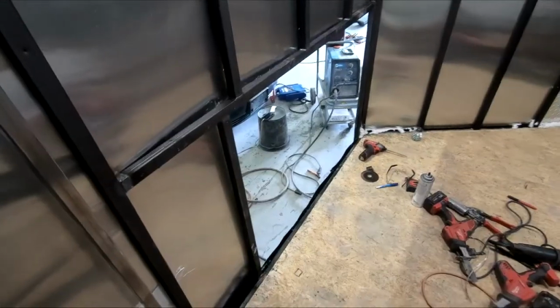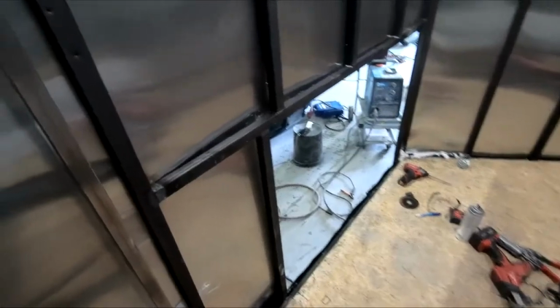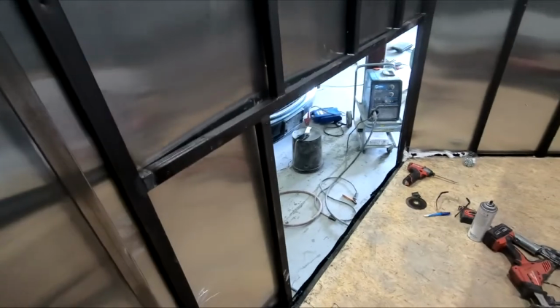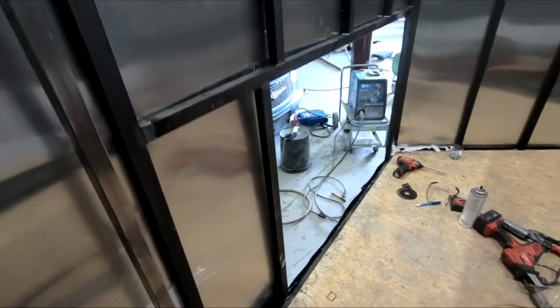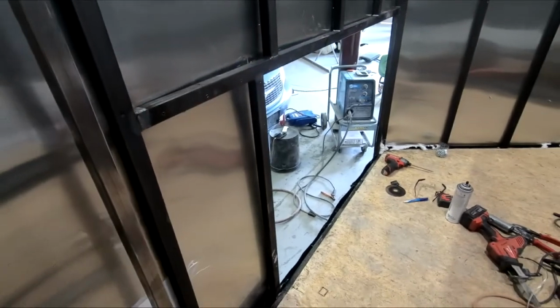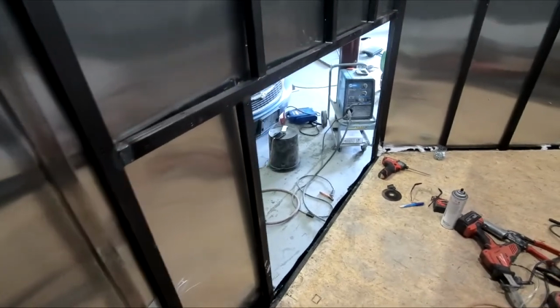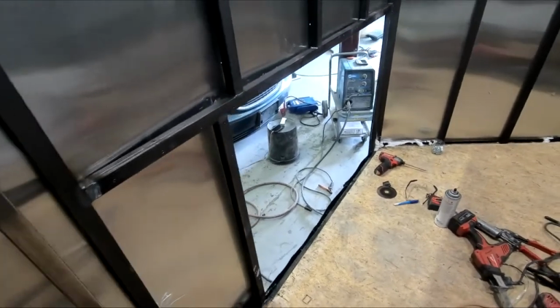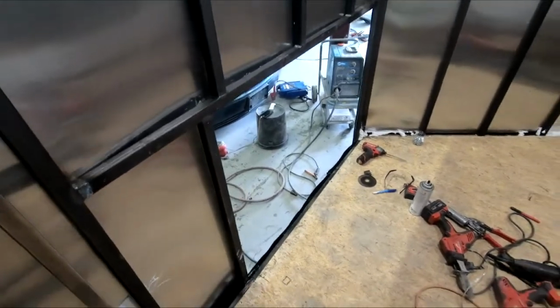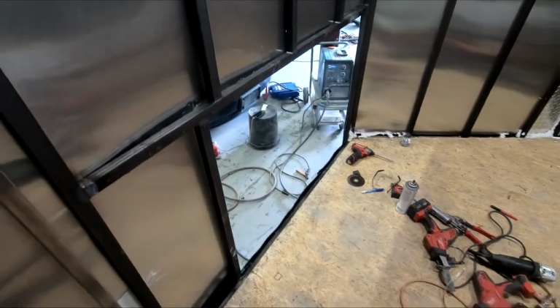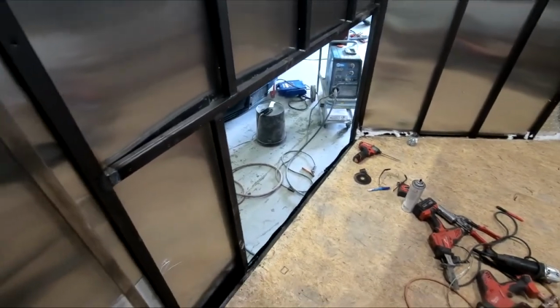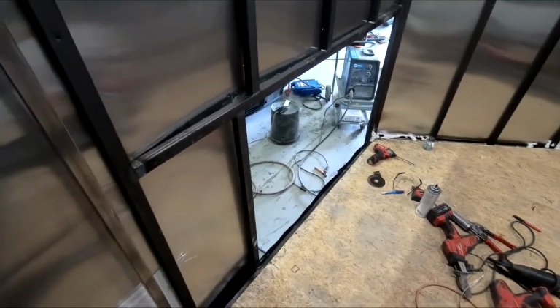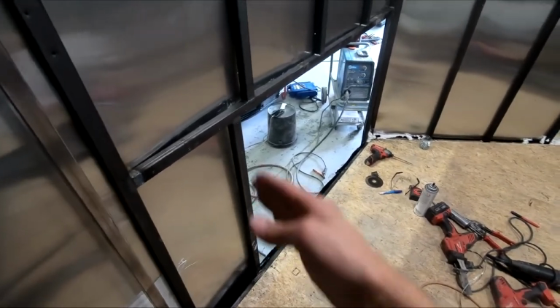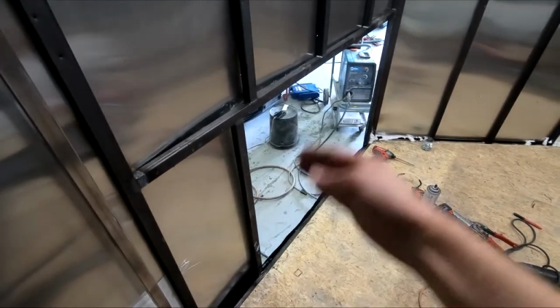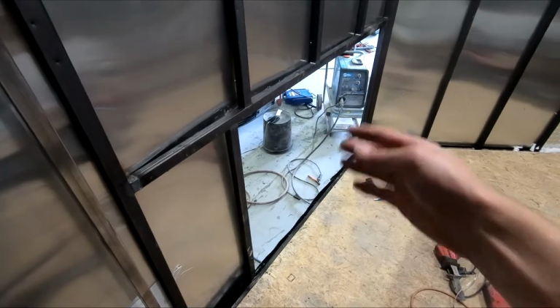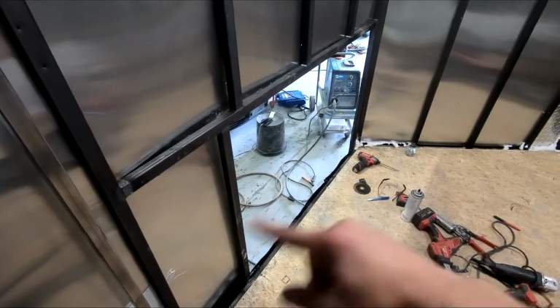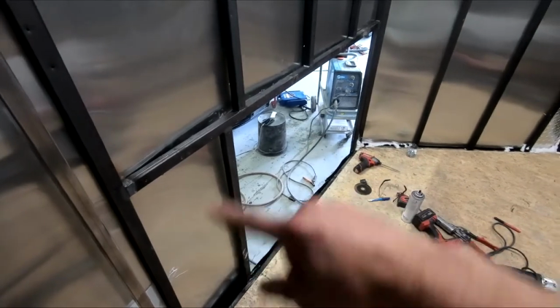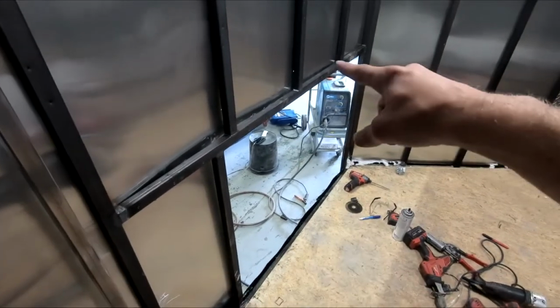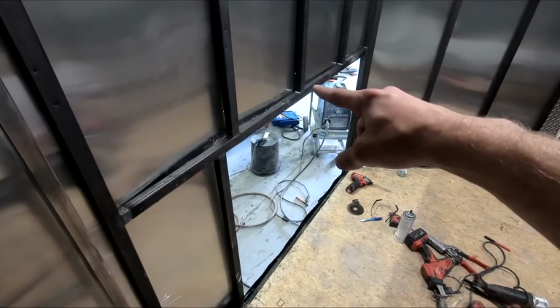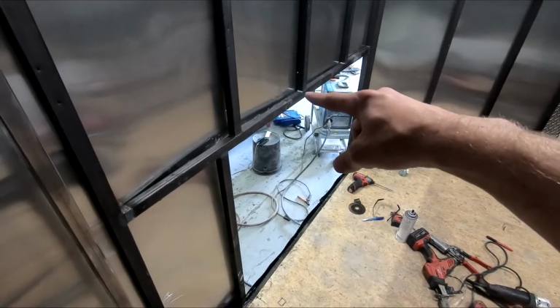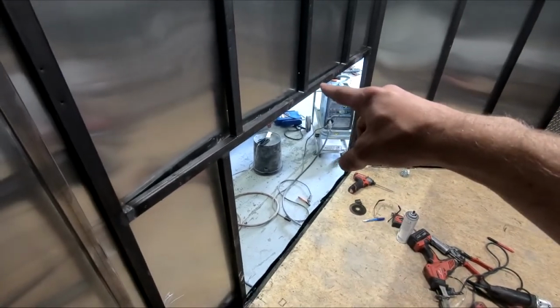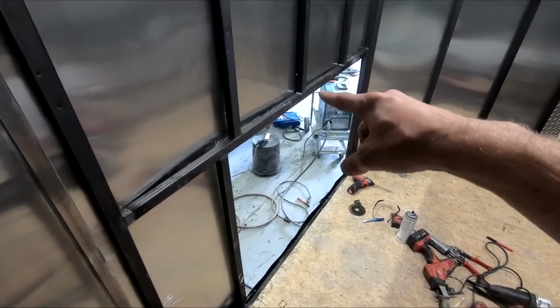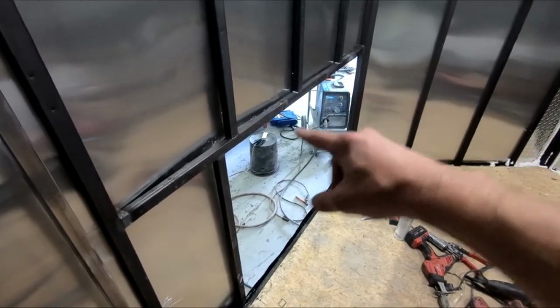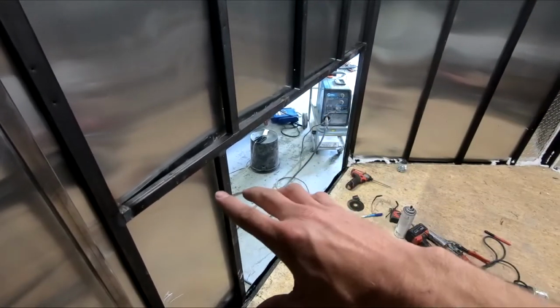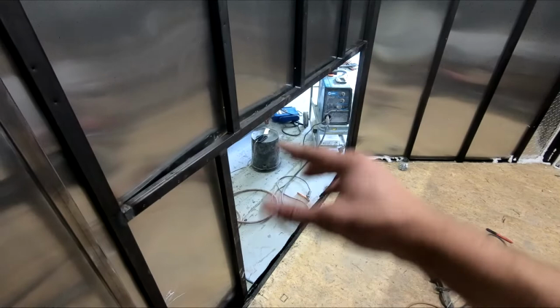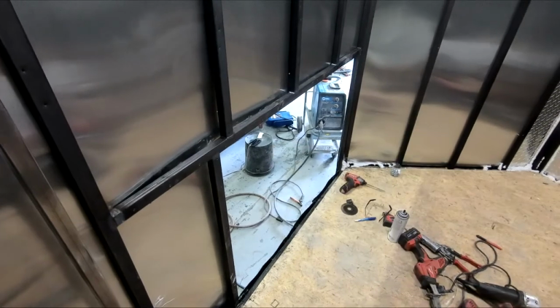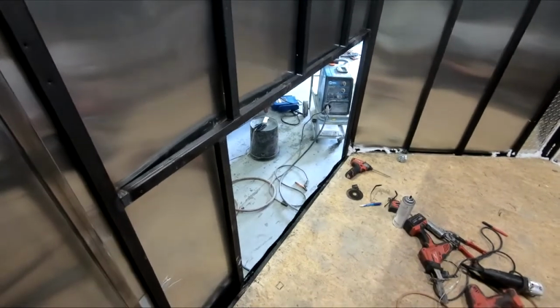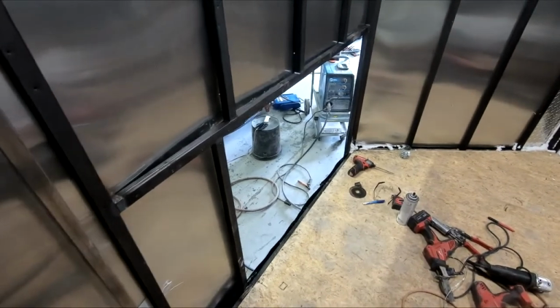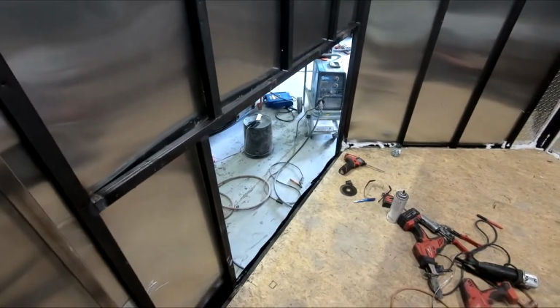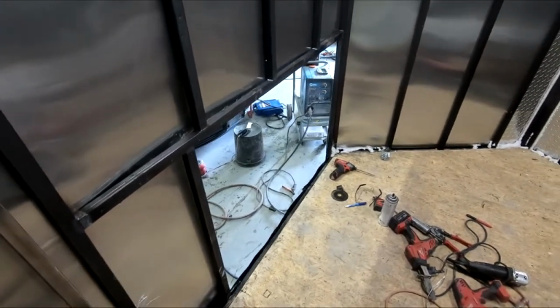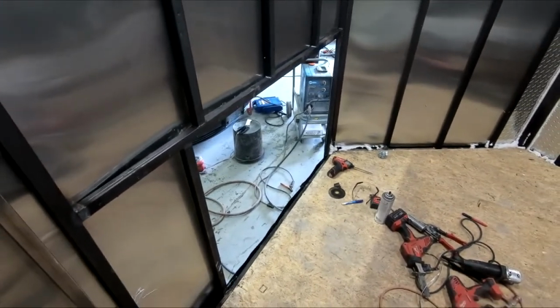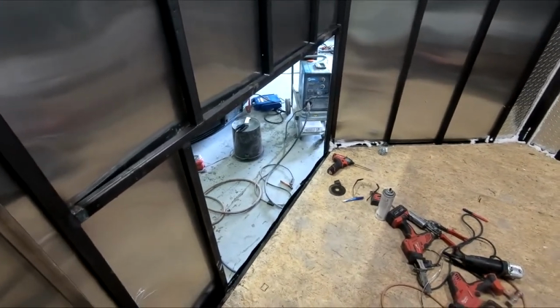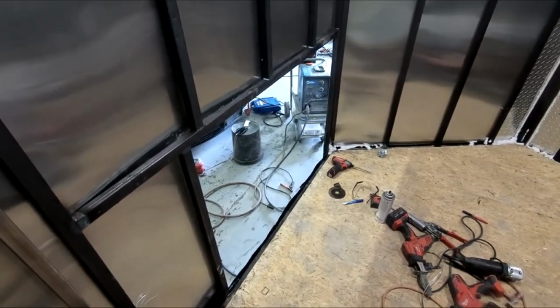Okay, all the framing is welded in. I was able to use all of the uprights and then I welded them together right there in the center, and used that so I didn't have to add any extra metal right there. So now we can mount the door.